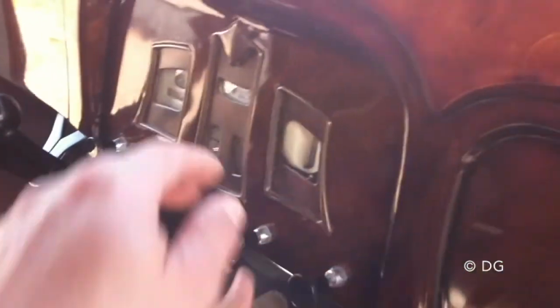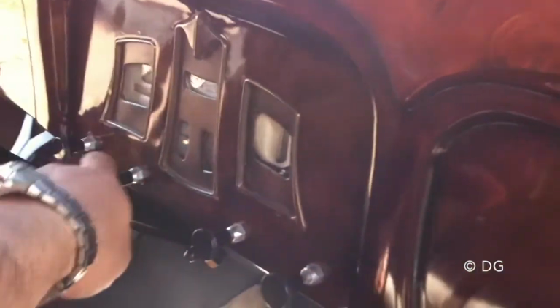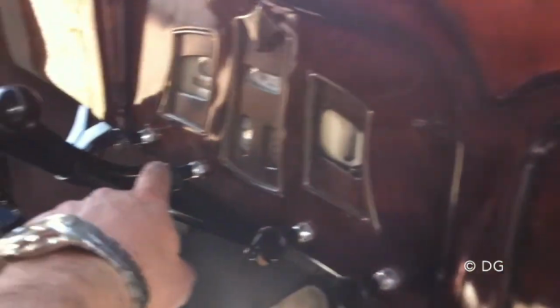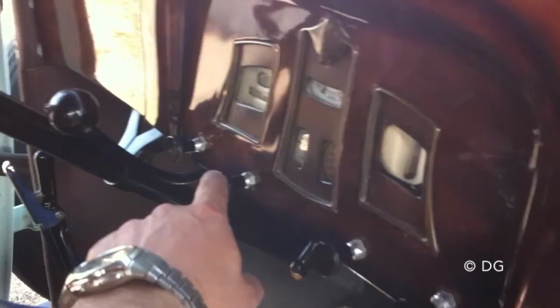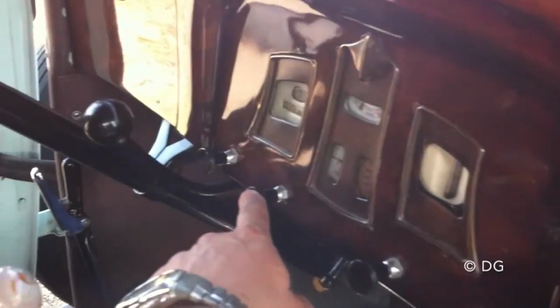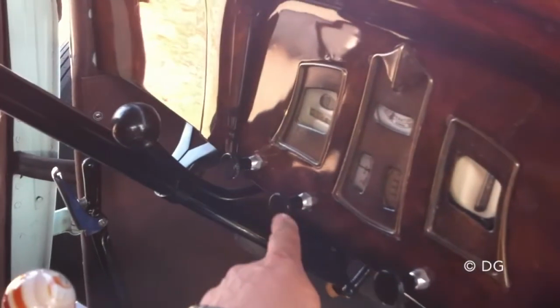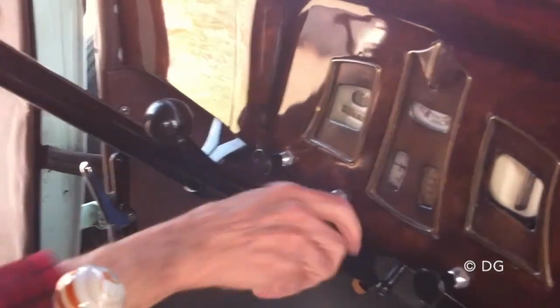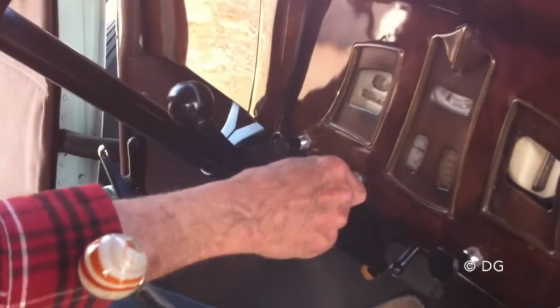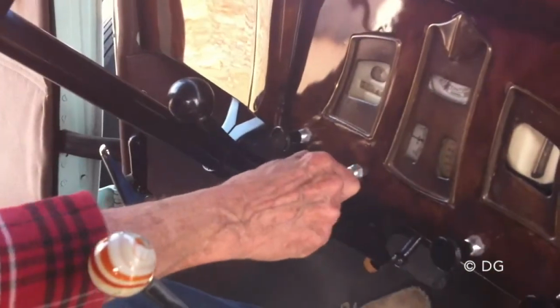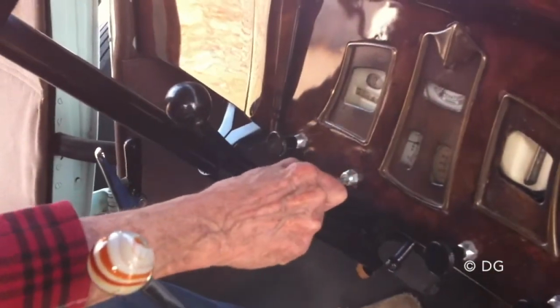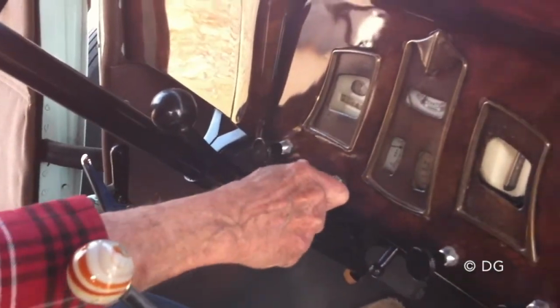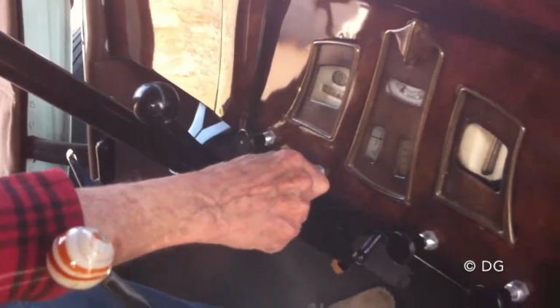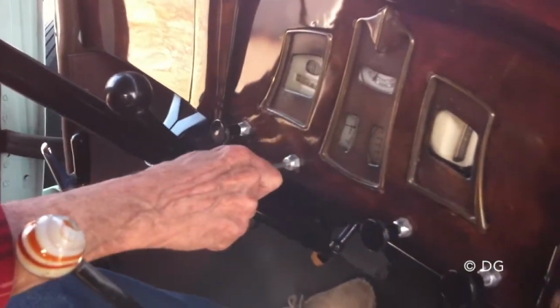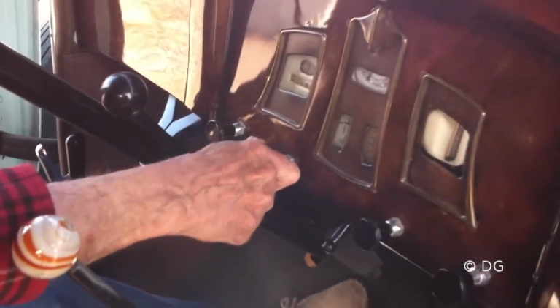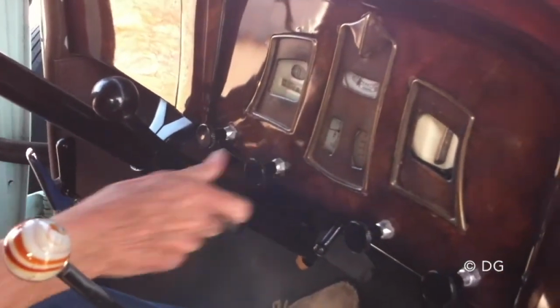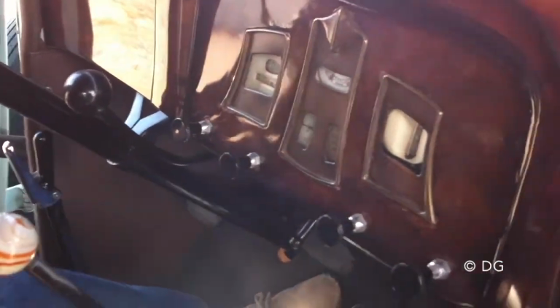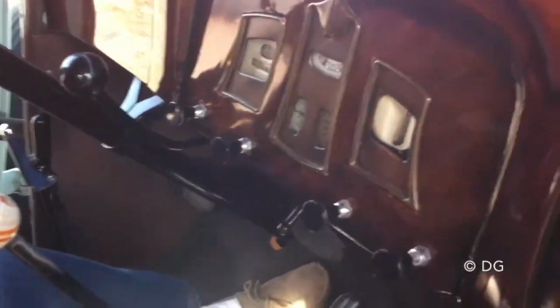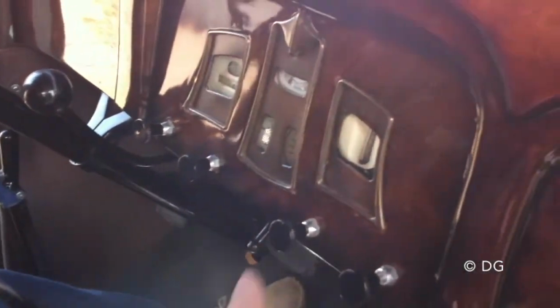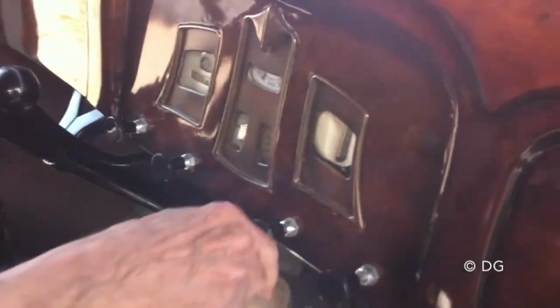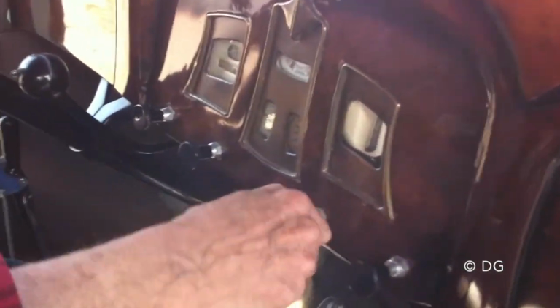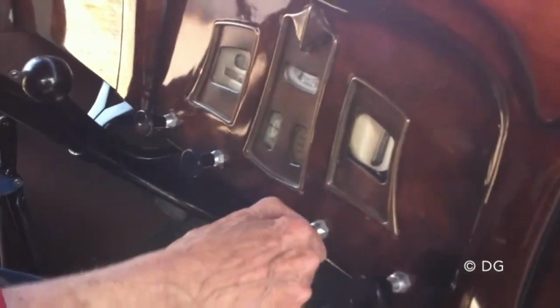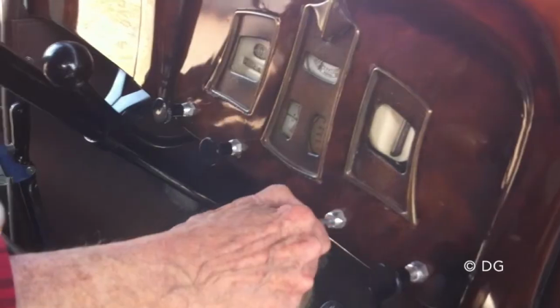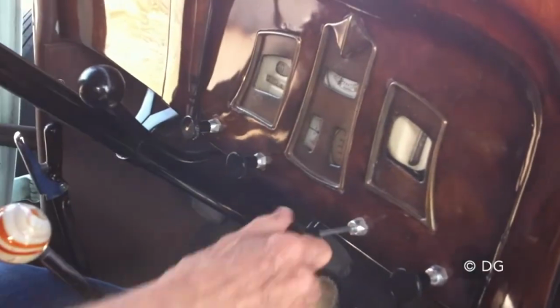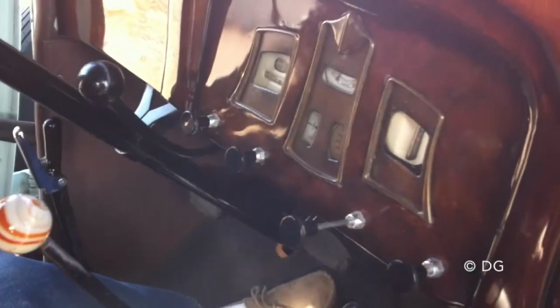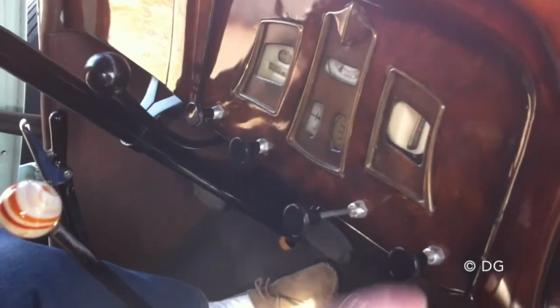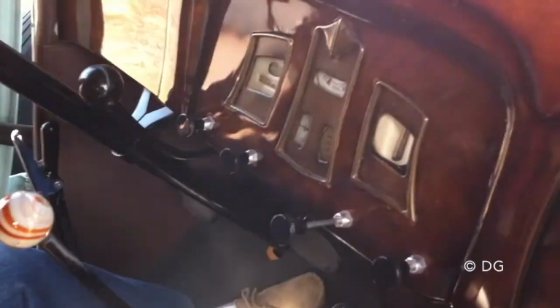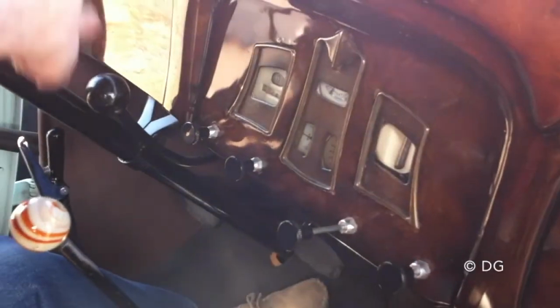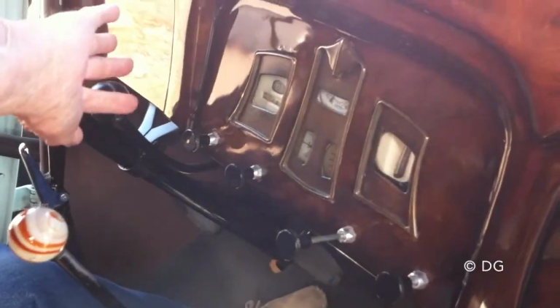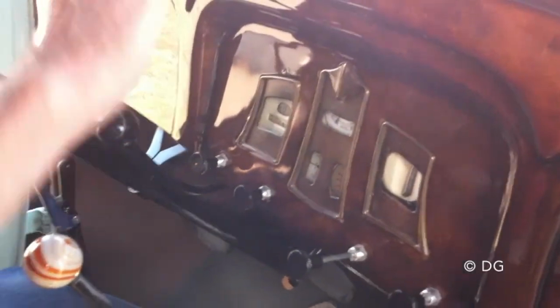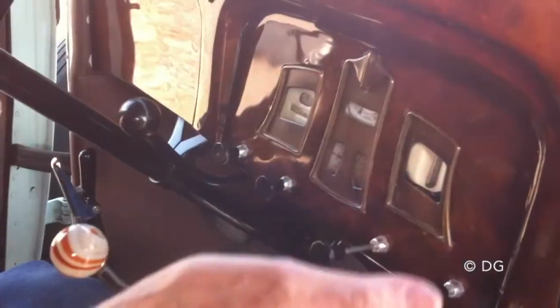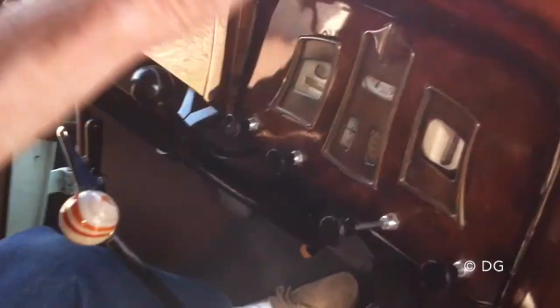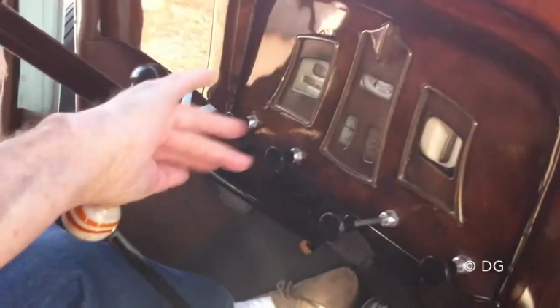So what was that? This is the throttle. And this is the one that sends heat to the carburetor.